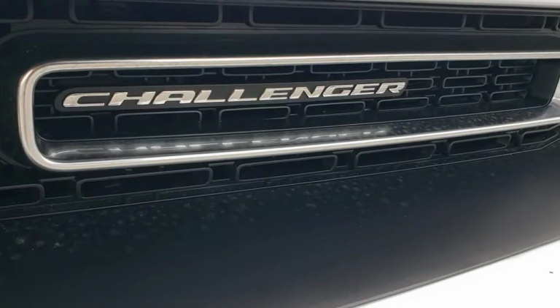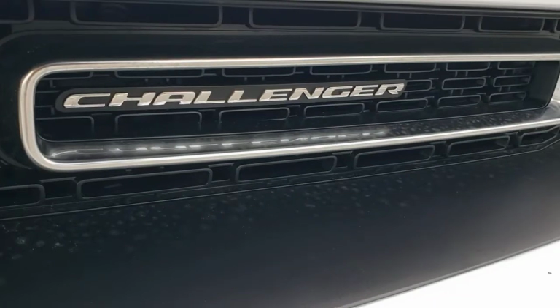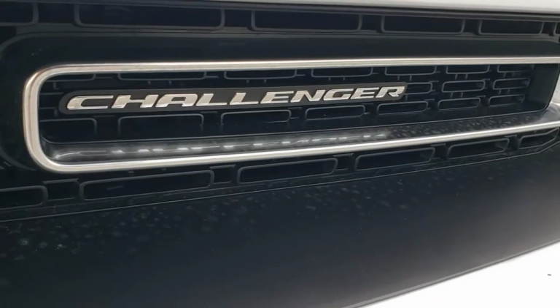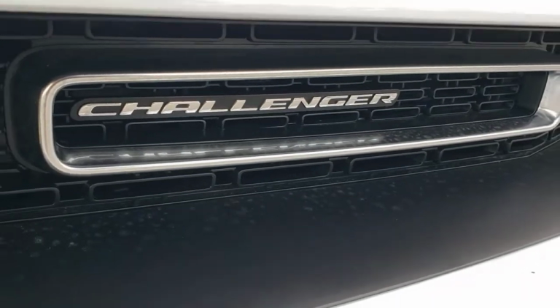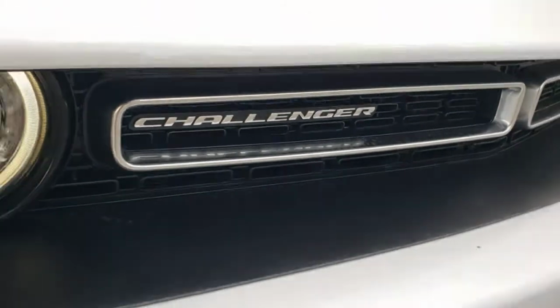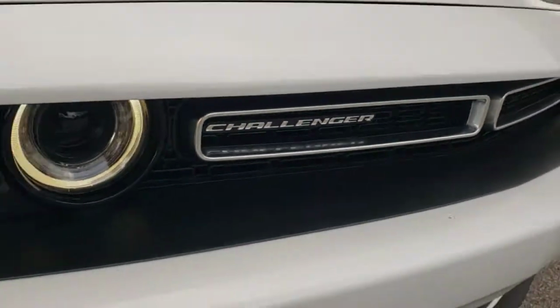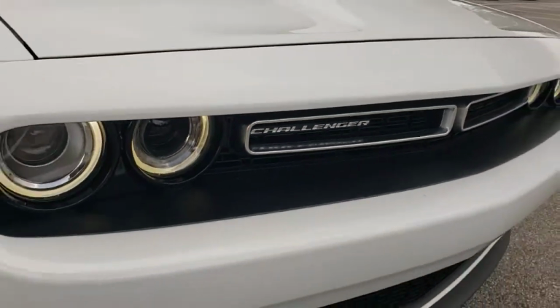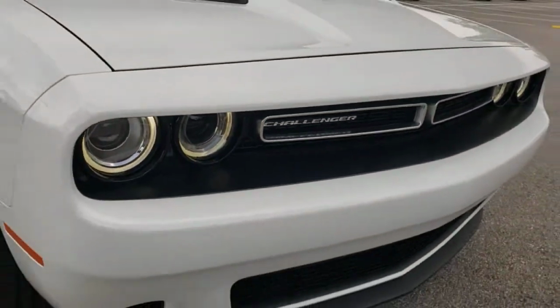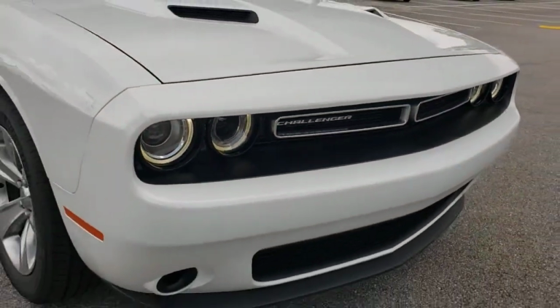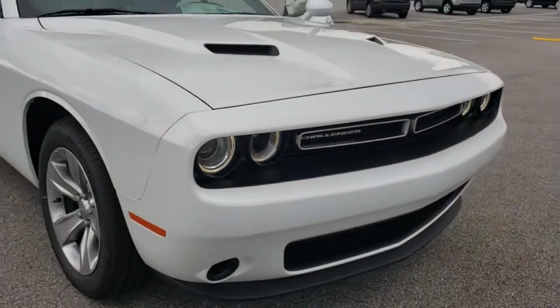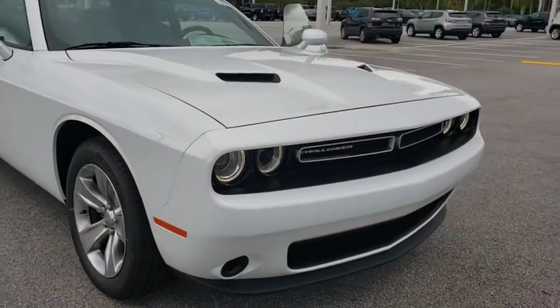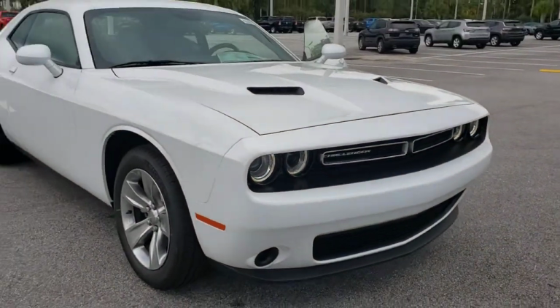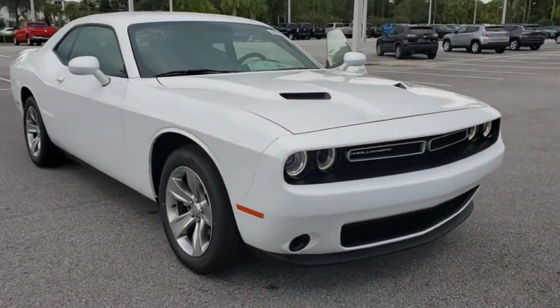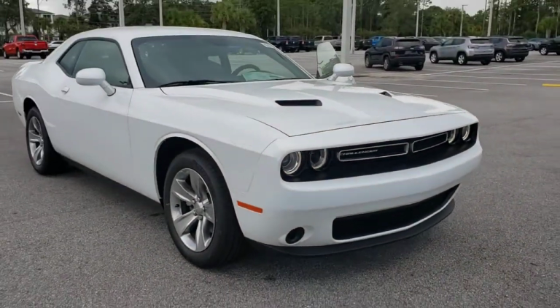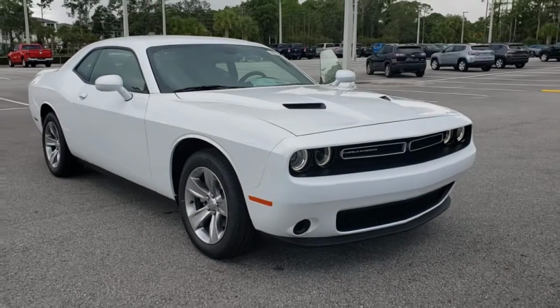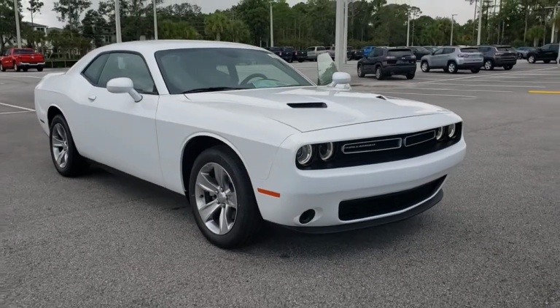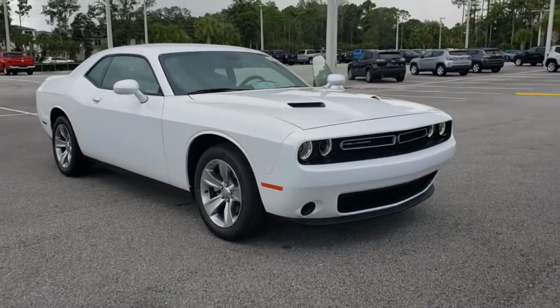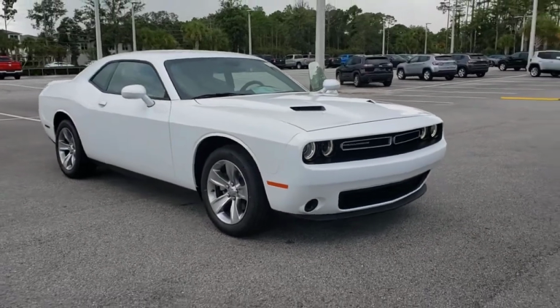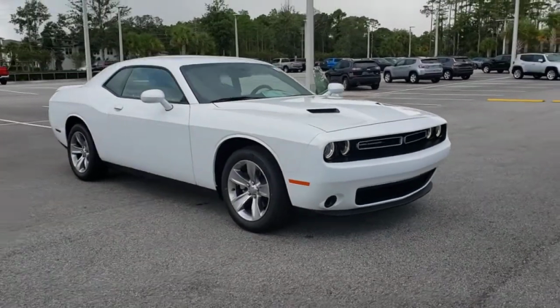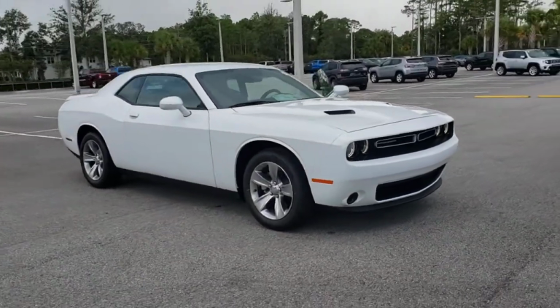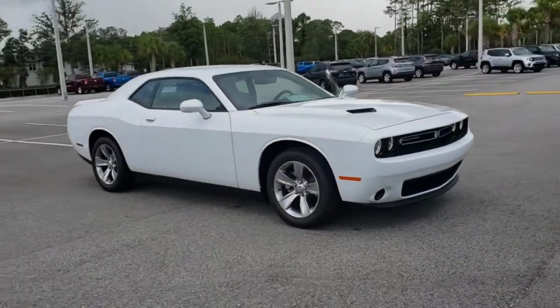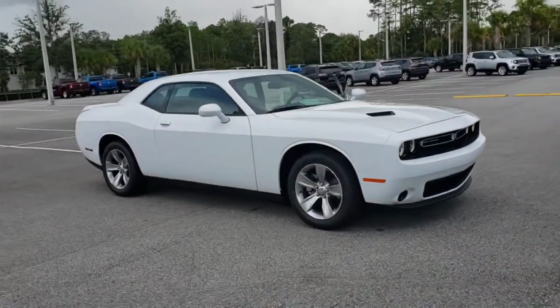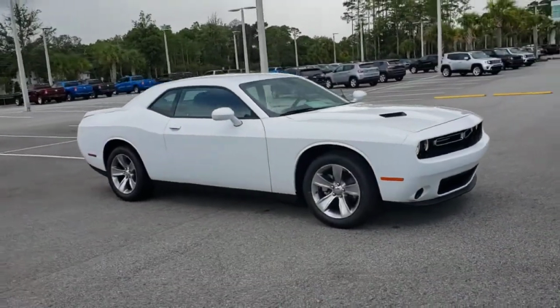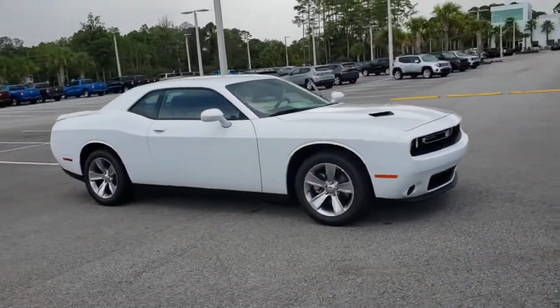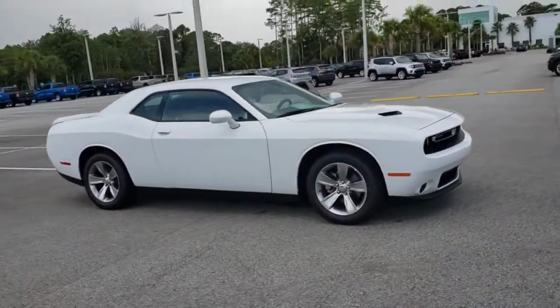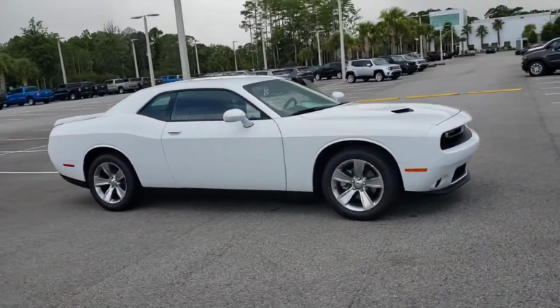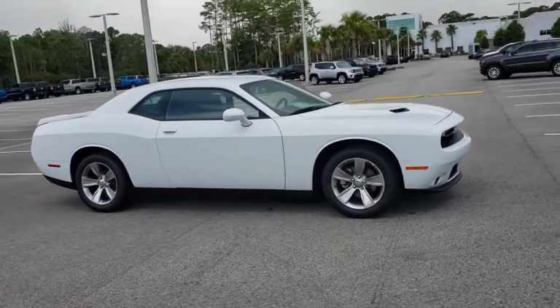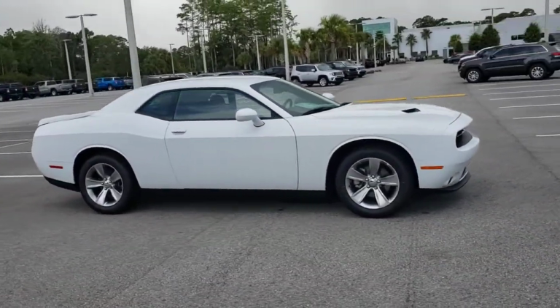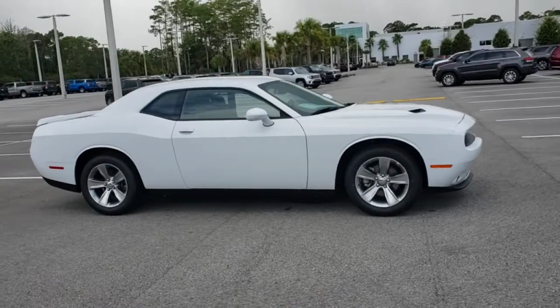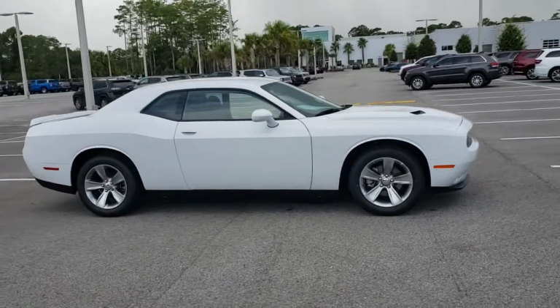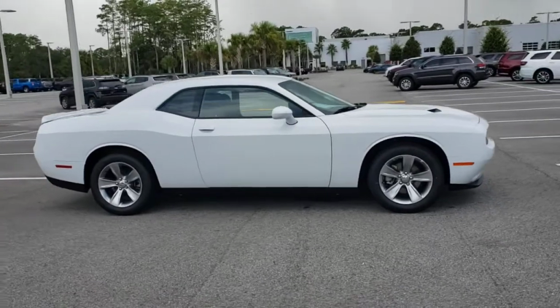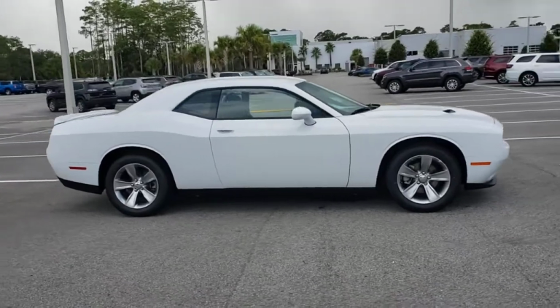Get into the 2021 Dodge Challenger. The Dodge Challenger, the monstrously powerful, unapologetically comfortable driver-focused muscle car that positions you to lead the pack.